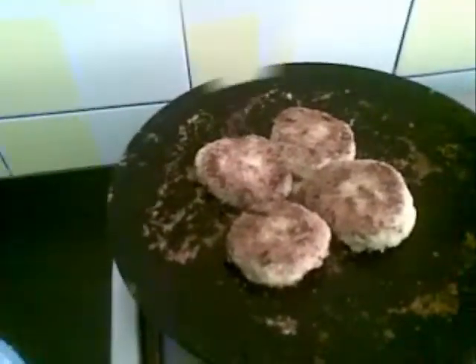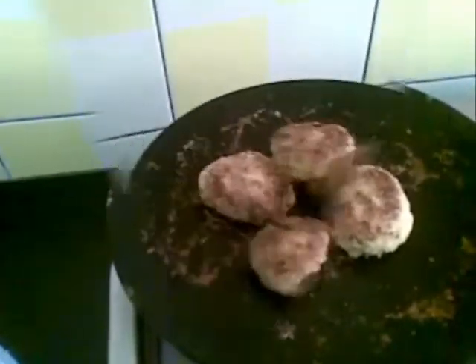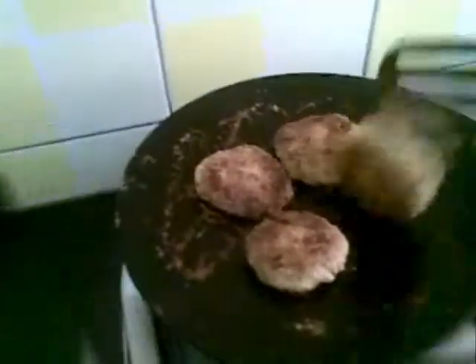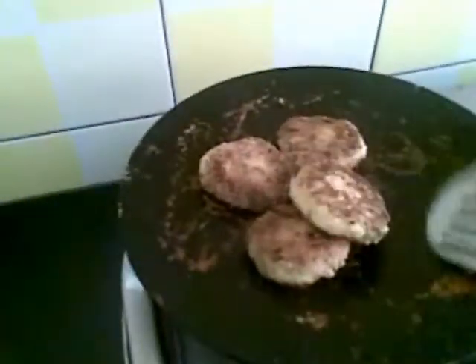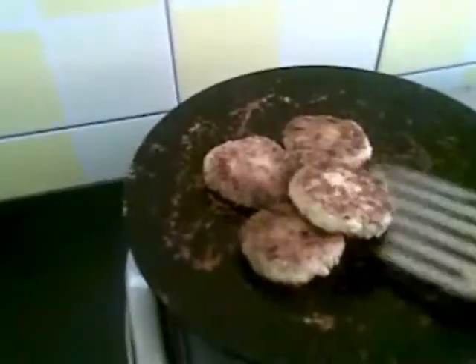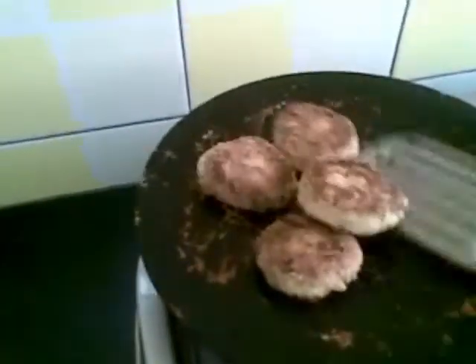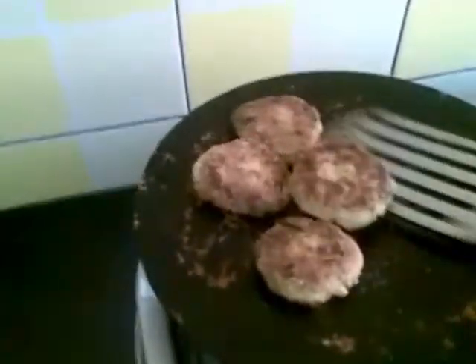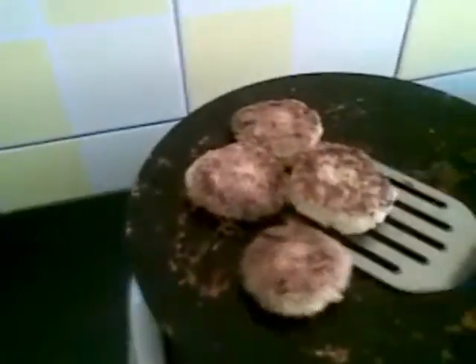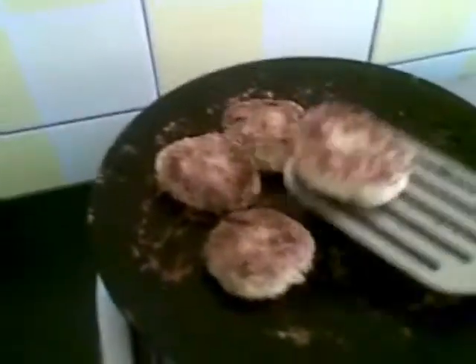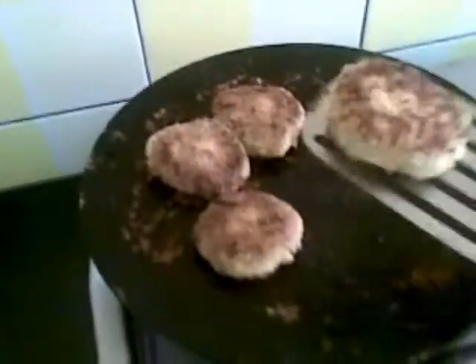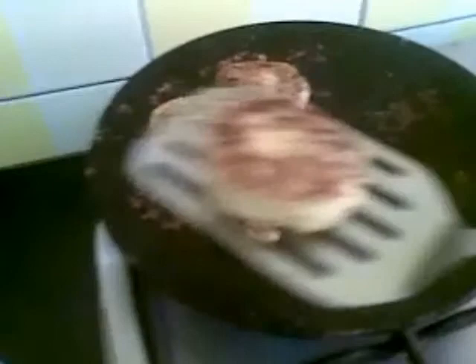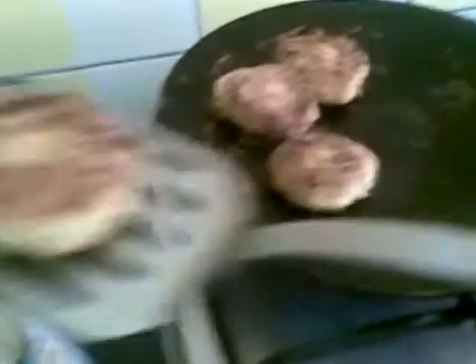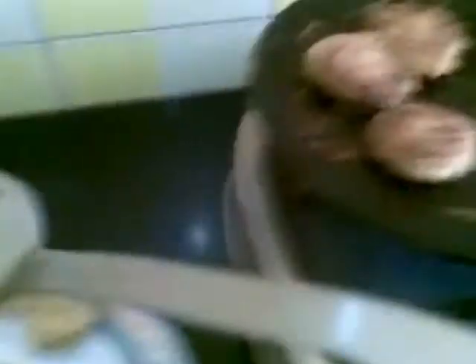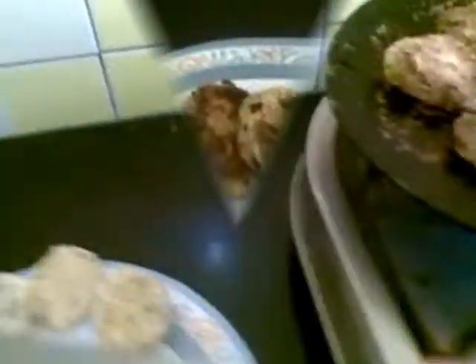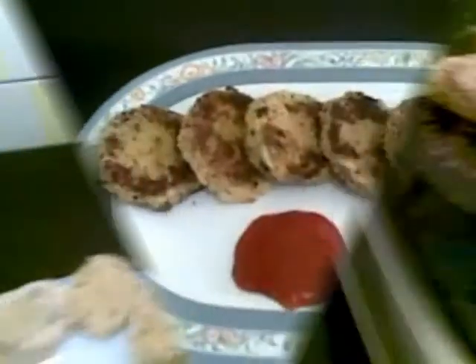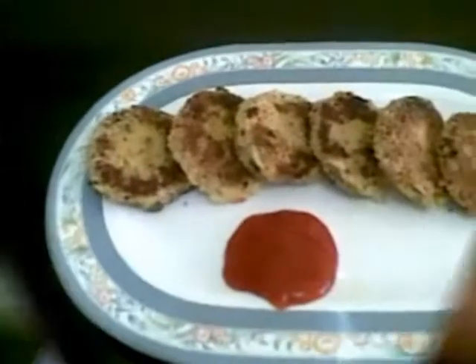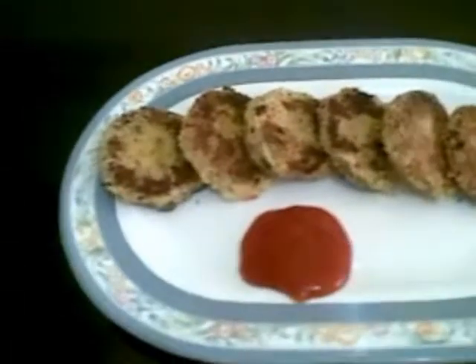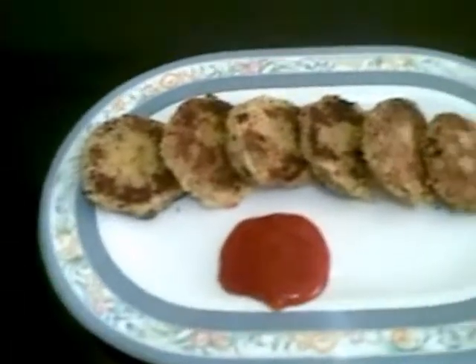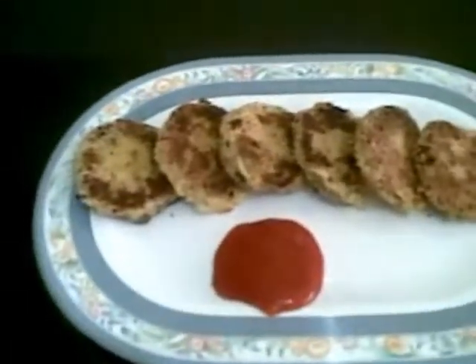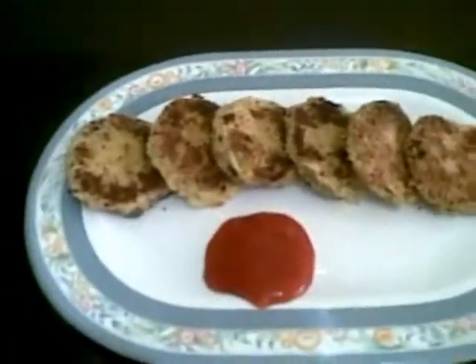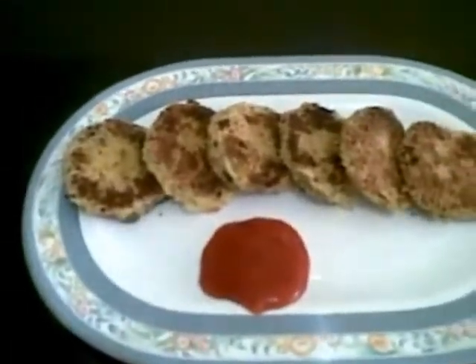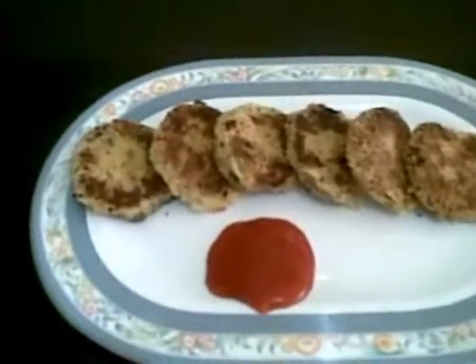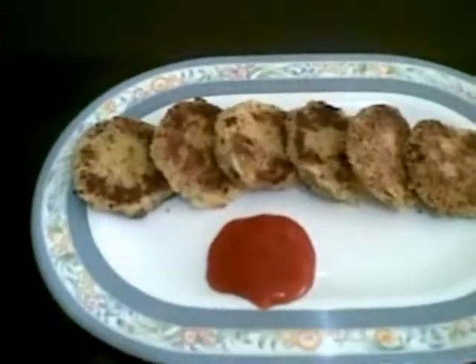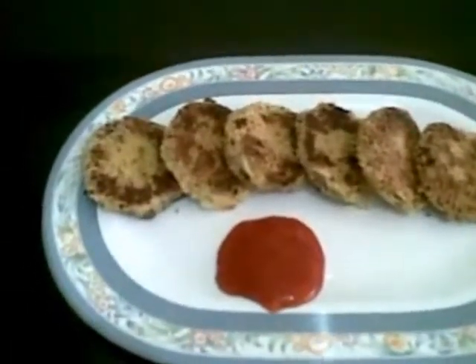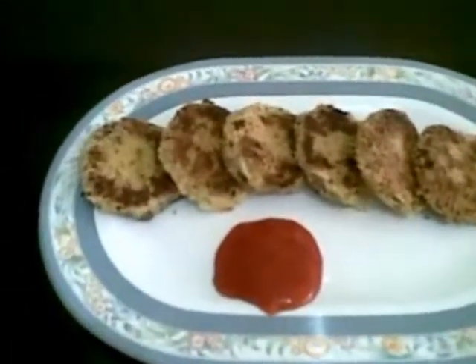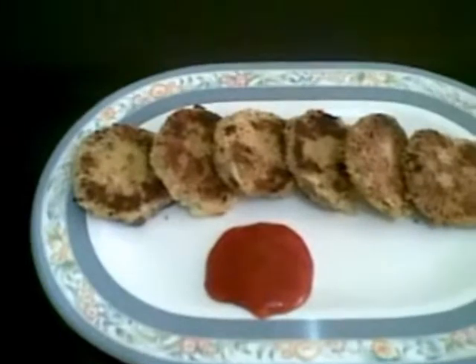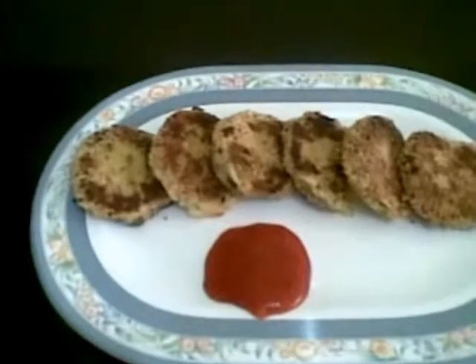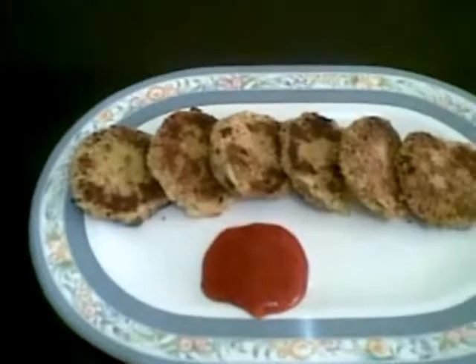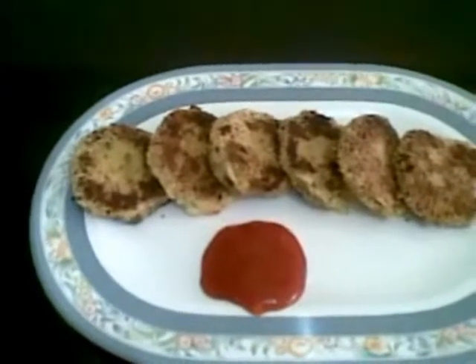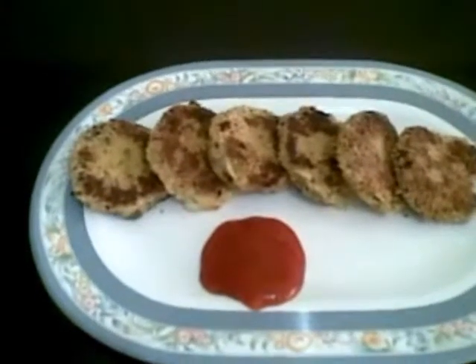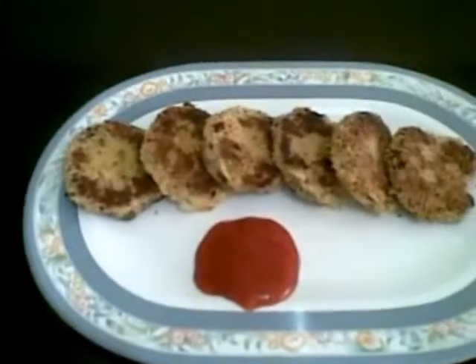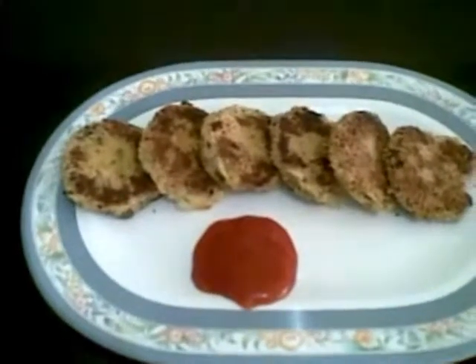Now I will remove them. Here our arvi potato cutlets are ready! You can serve this with tomato ketchup or any green chutney.